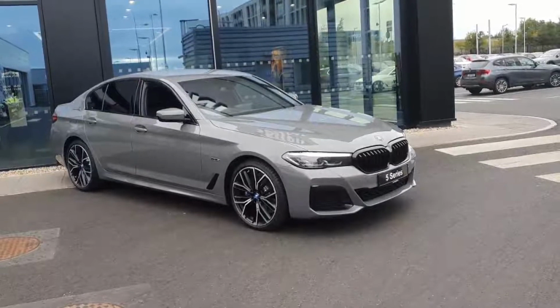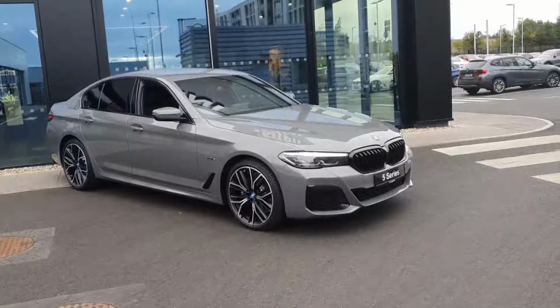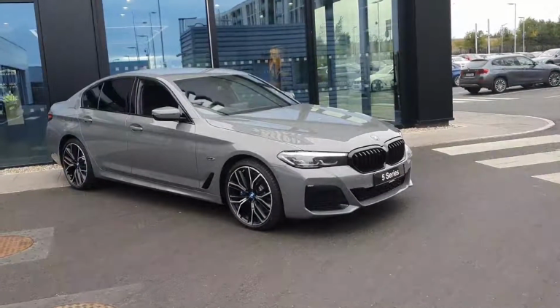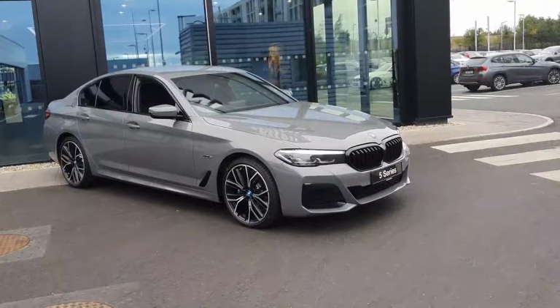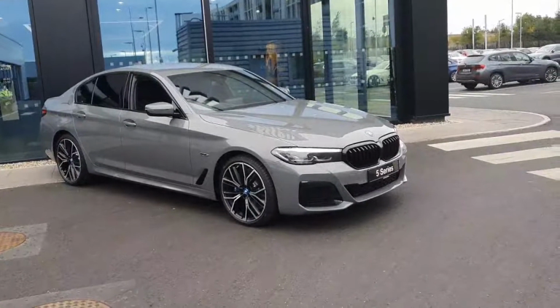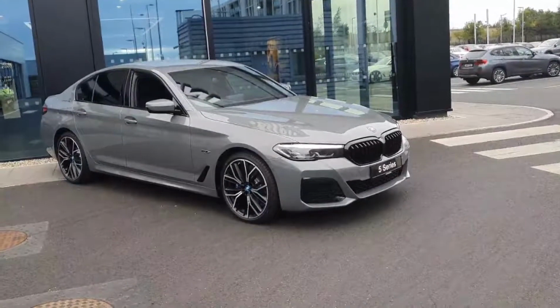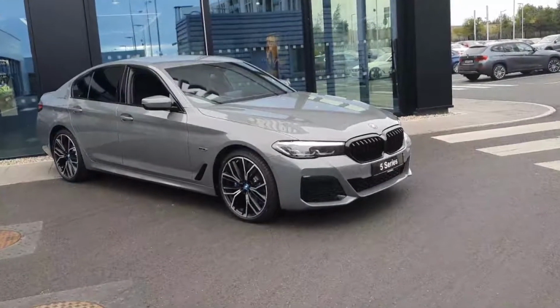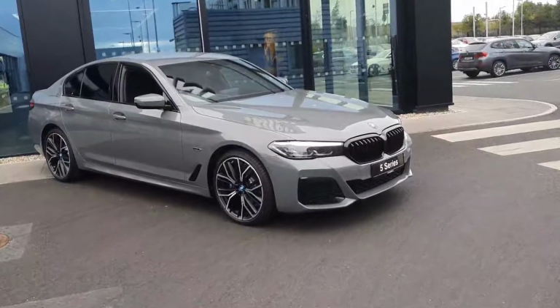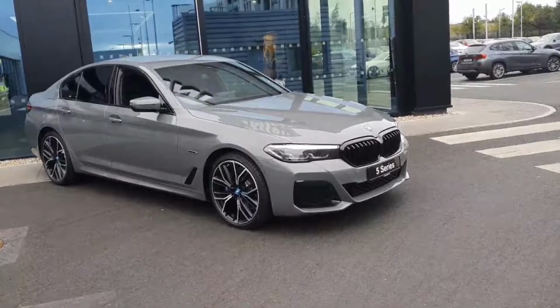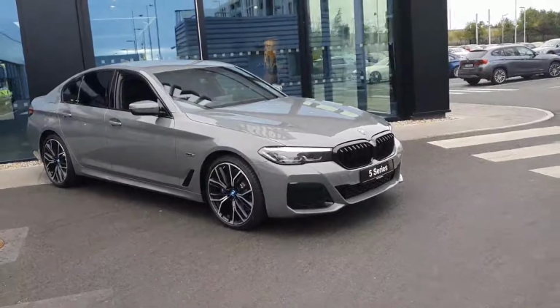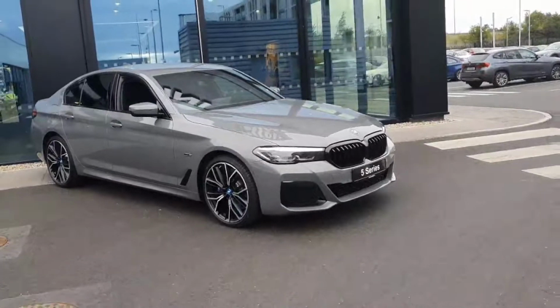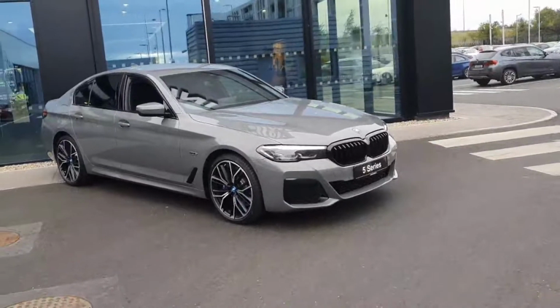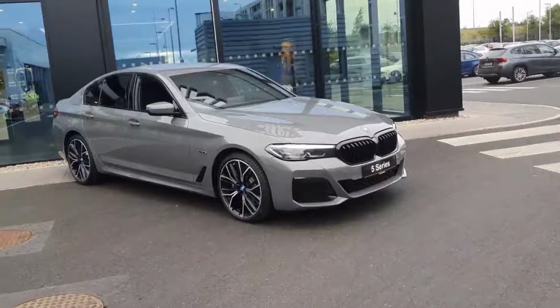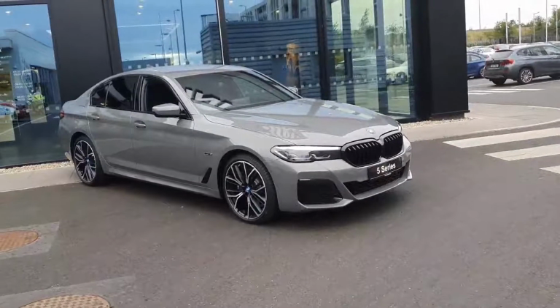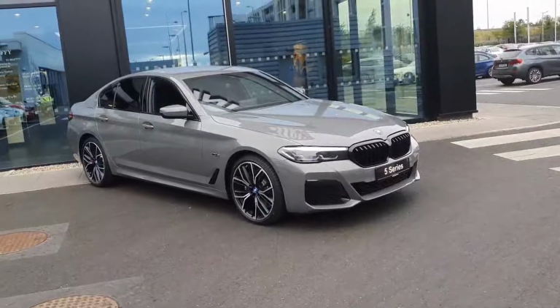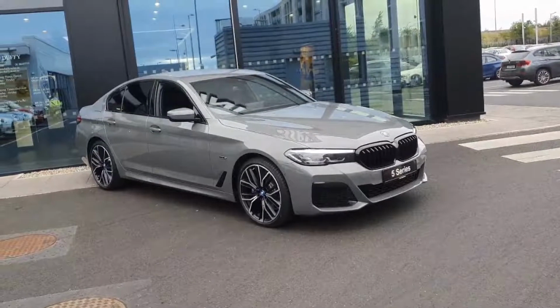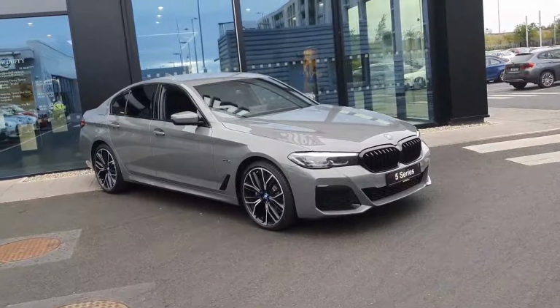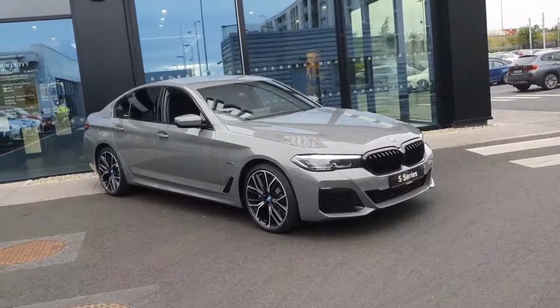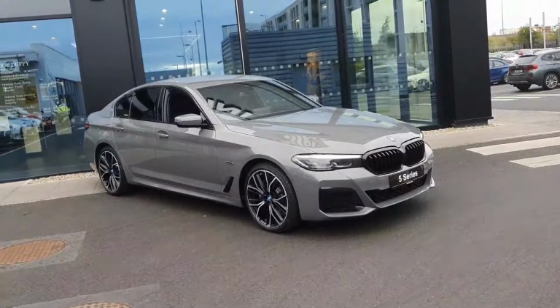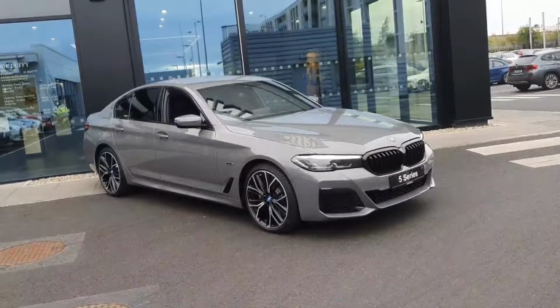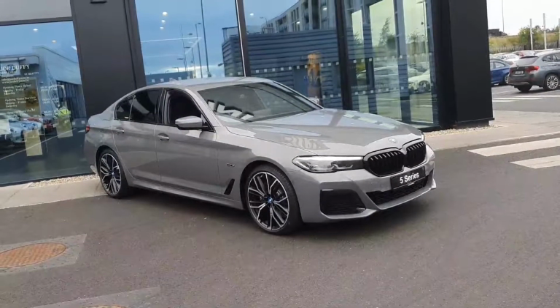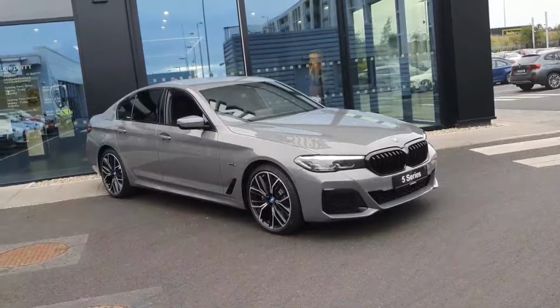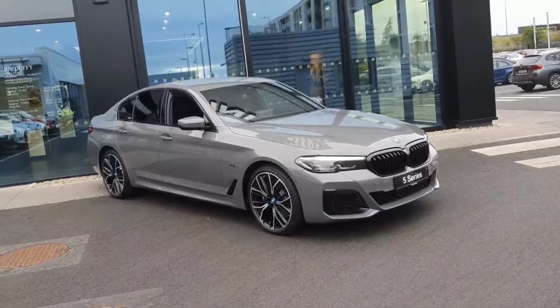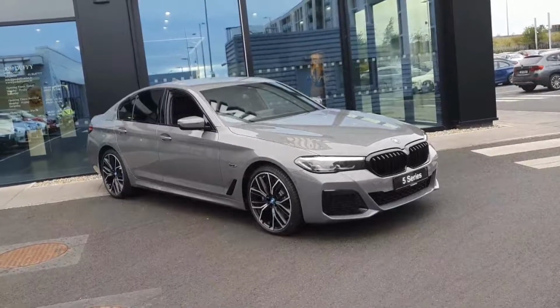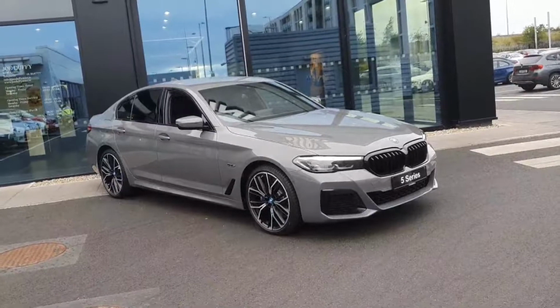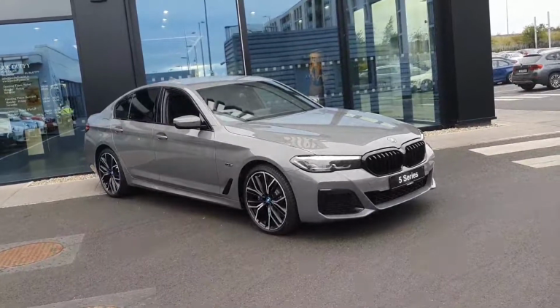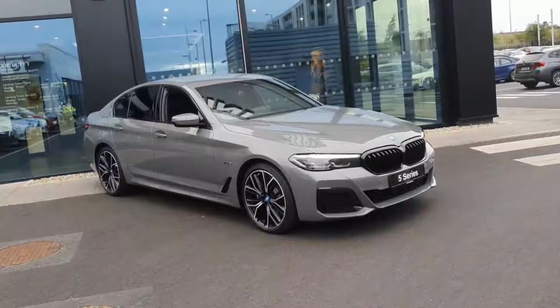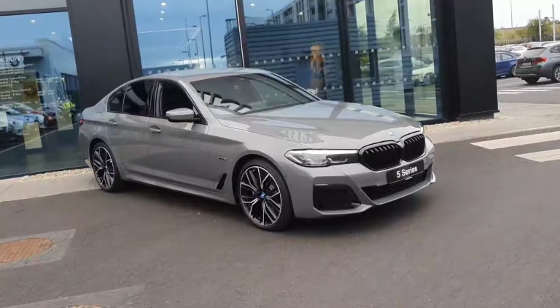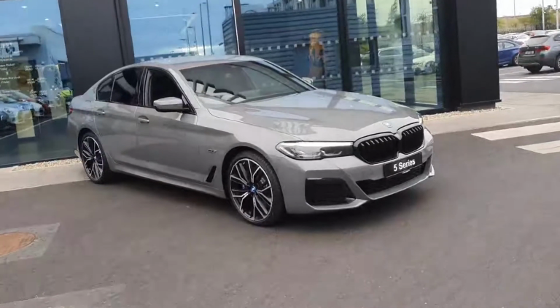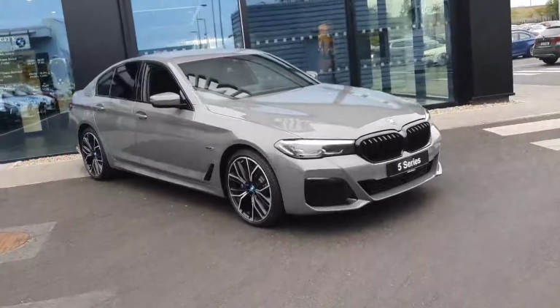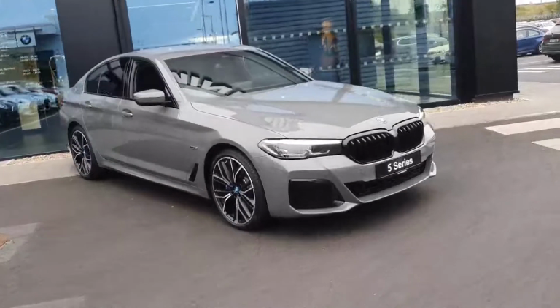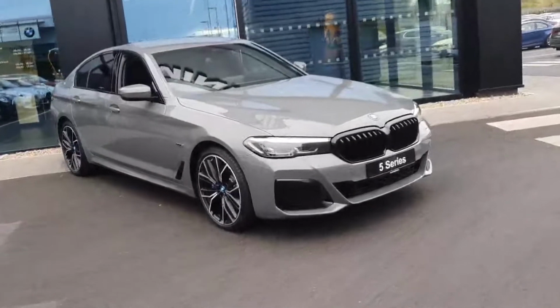Hi, this is Robert here at BMW Joe Duffy in Charlestown. Today we'll have a quick look around this BMW 5 Series 530E M Sport, which comes in that beautiful Bernina grey colour — a very, very nice colour on the car.